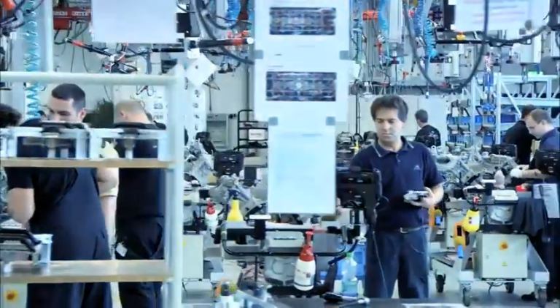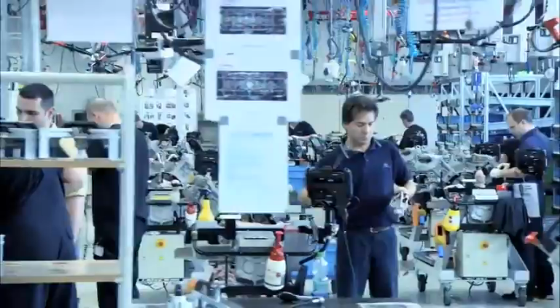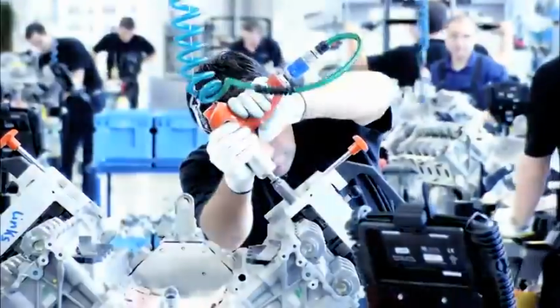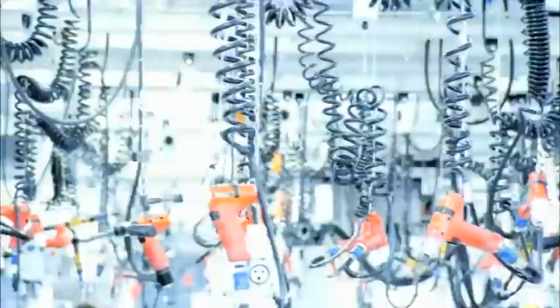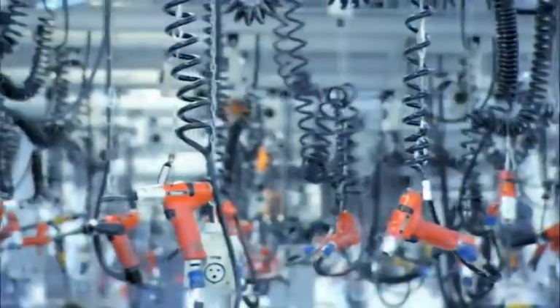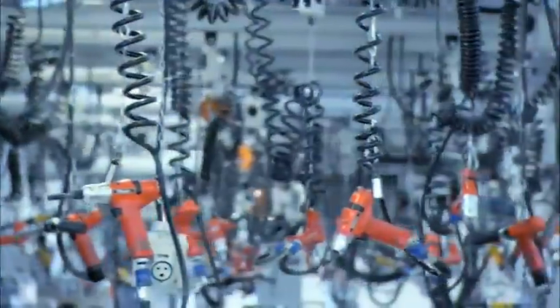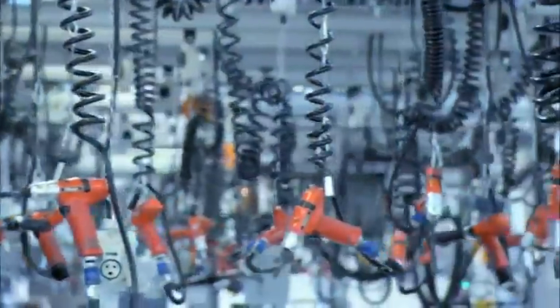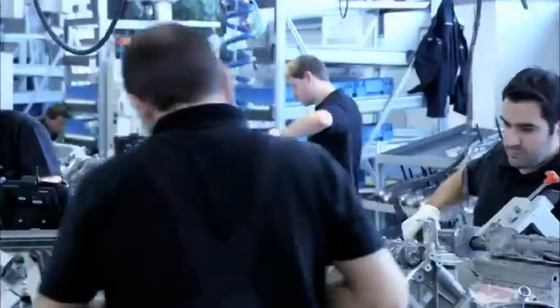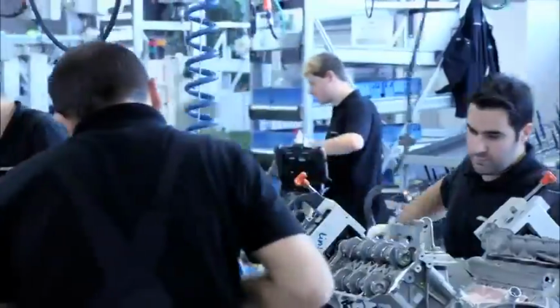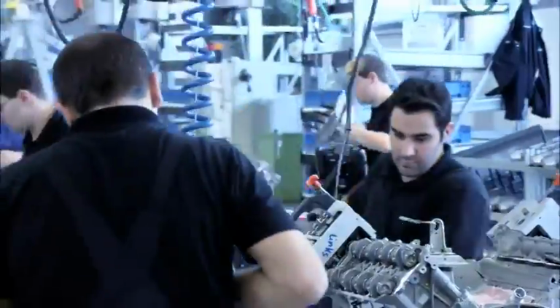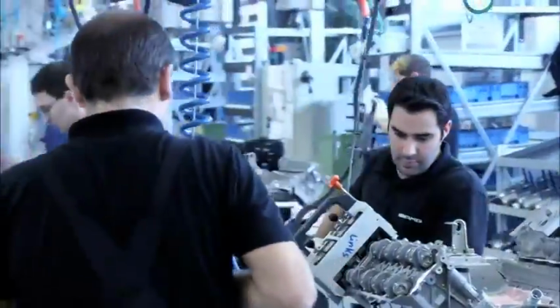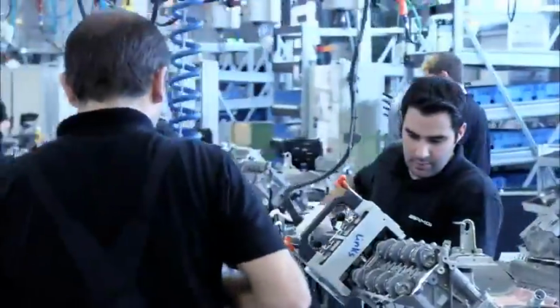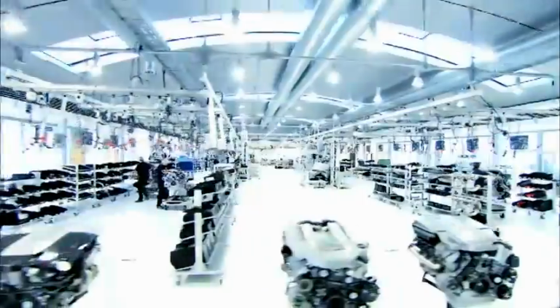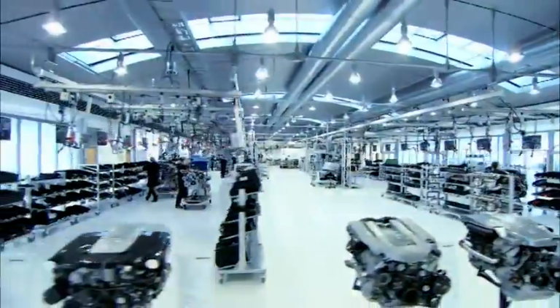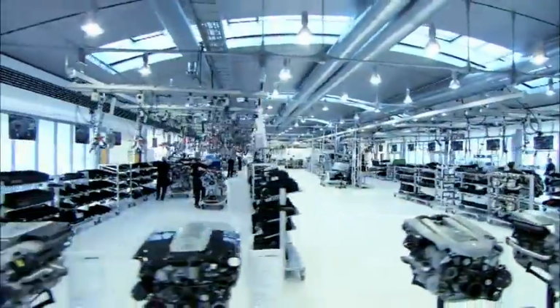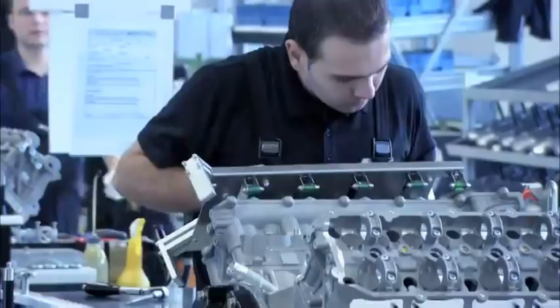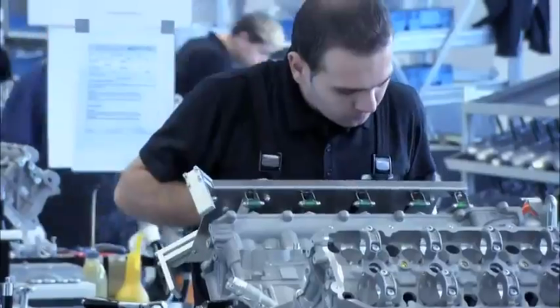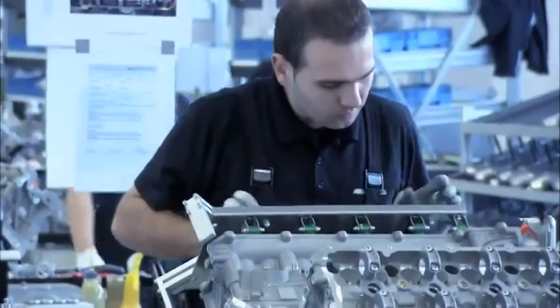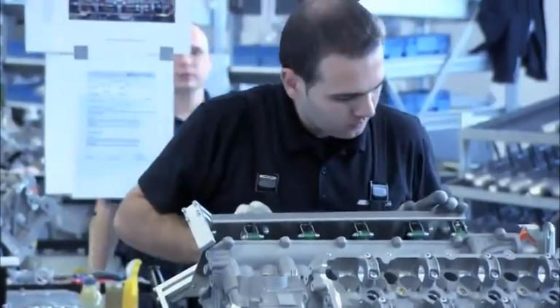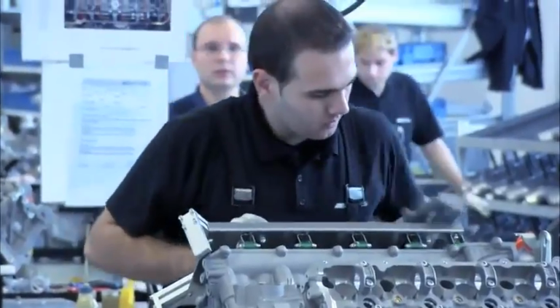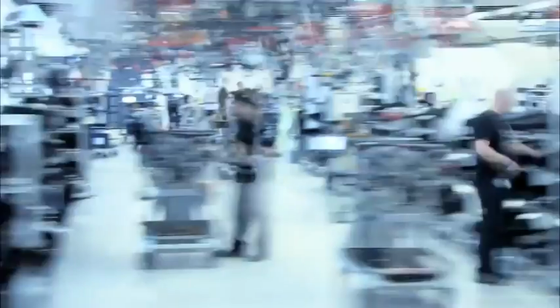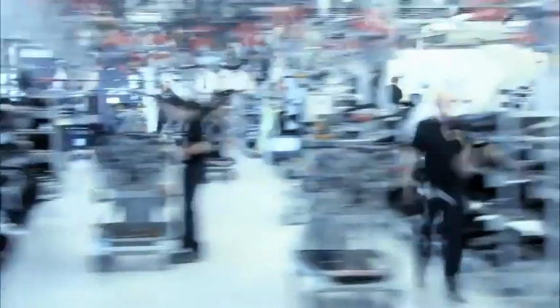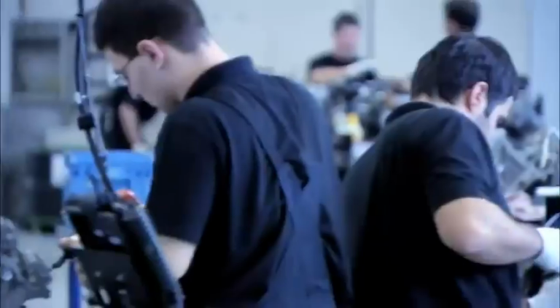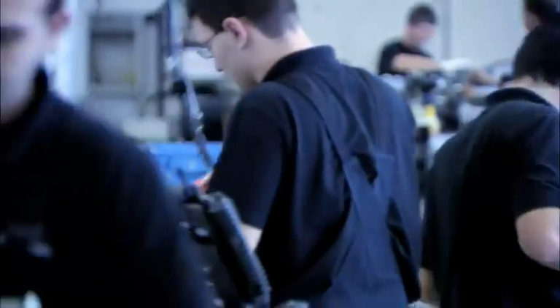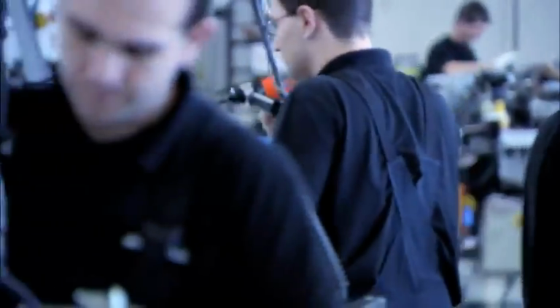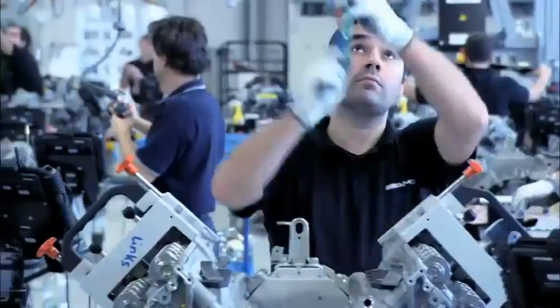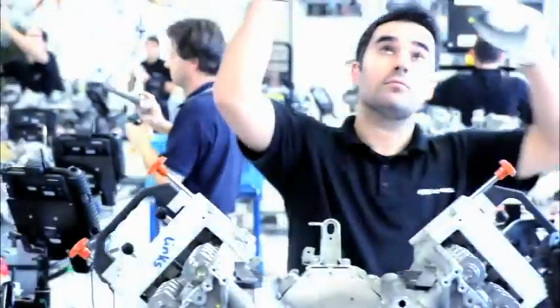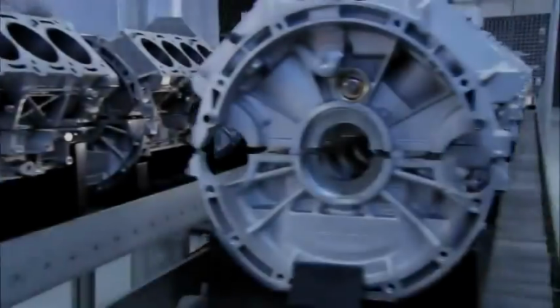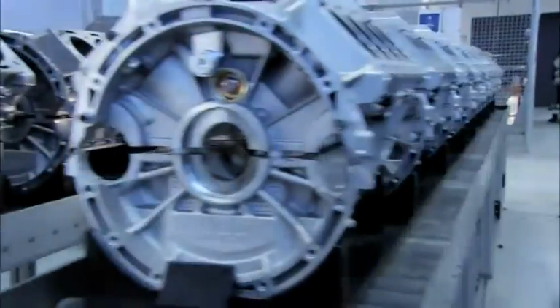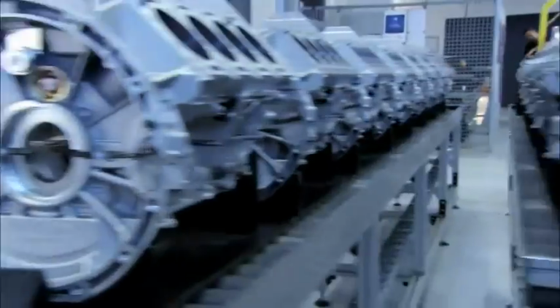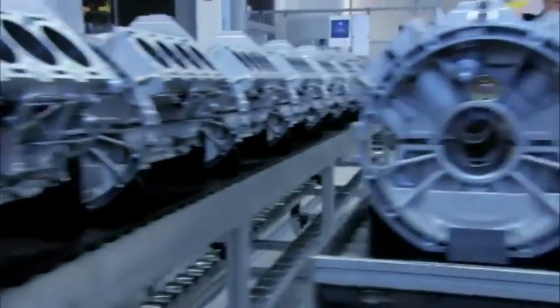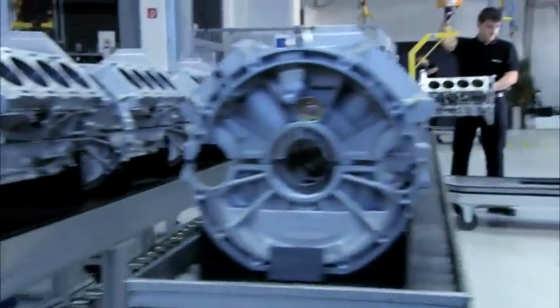The formidable engines are assembled here in Affalterbach. In the state-of-the-art production facility in Affalterbach, the engines are assembled by hand, each engine by a single craftsman.